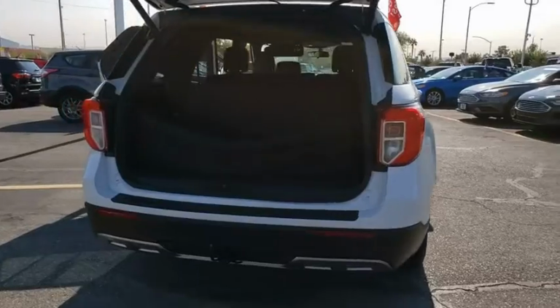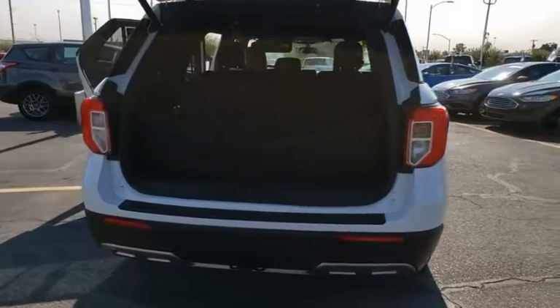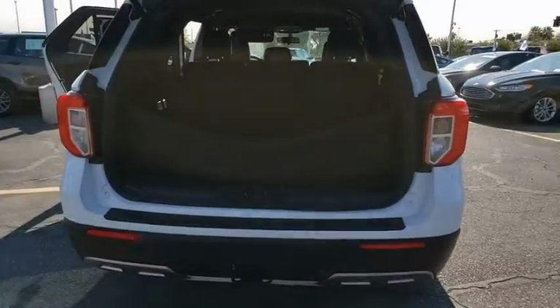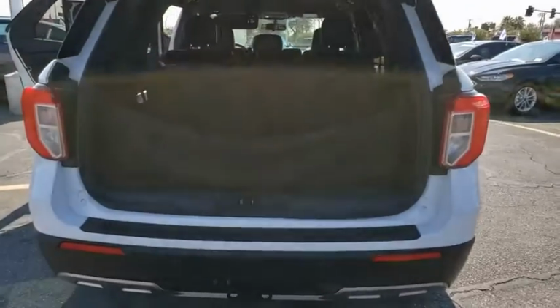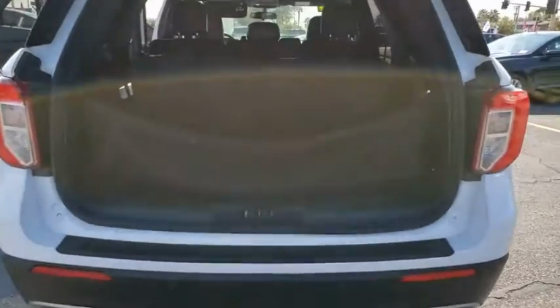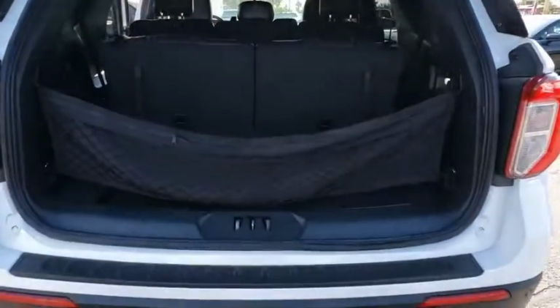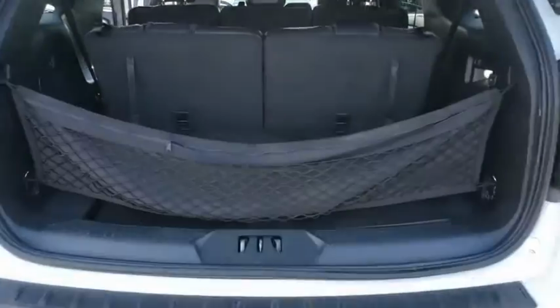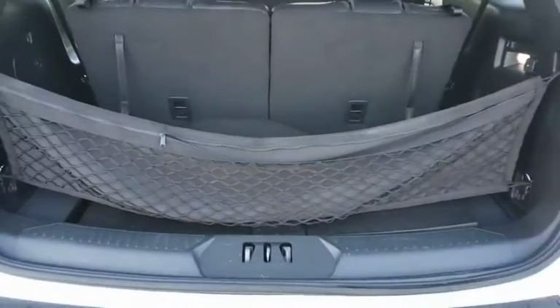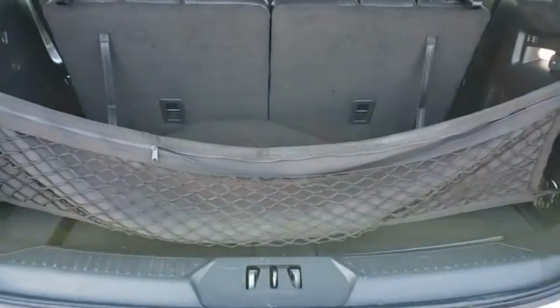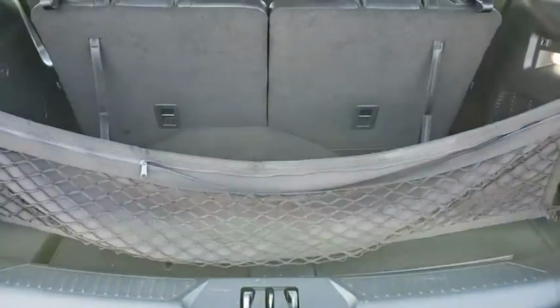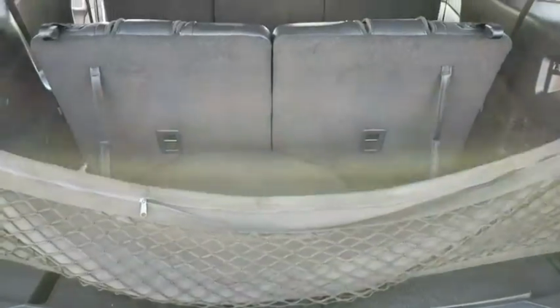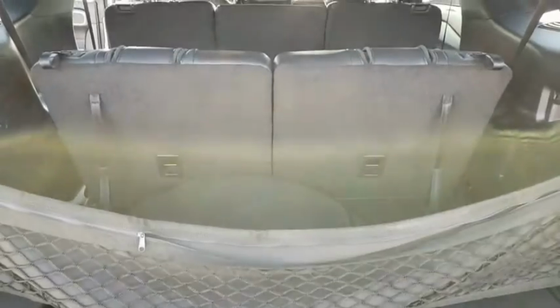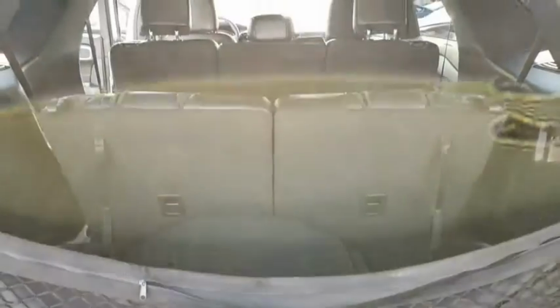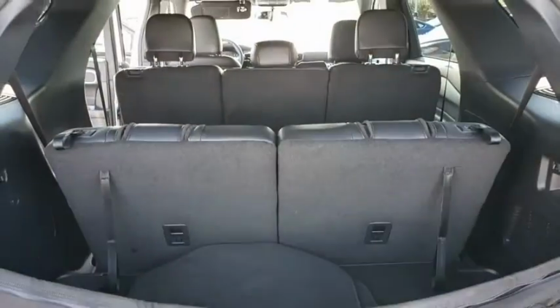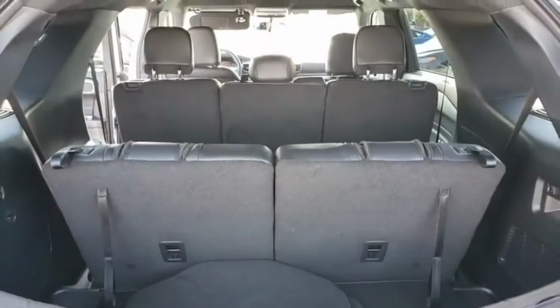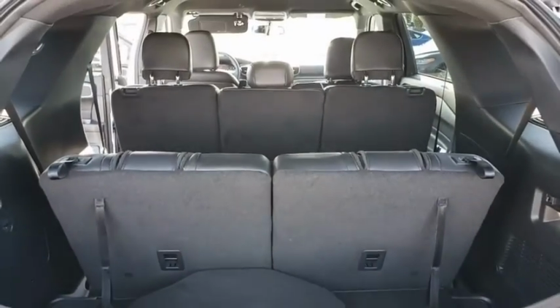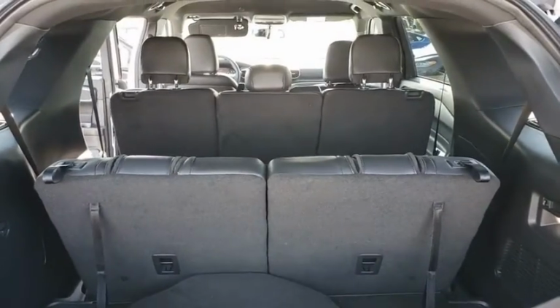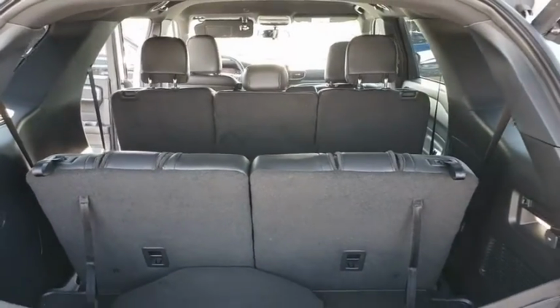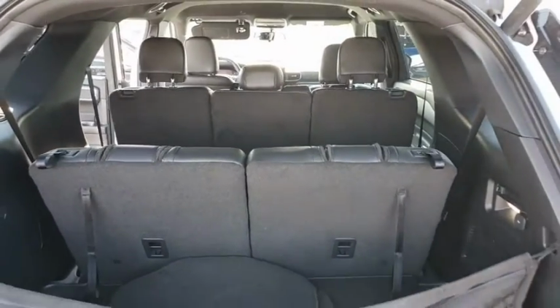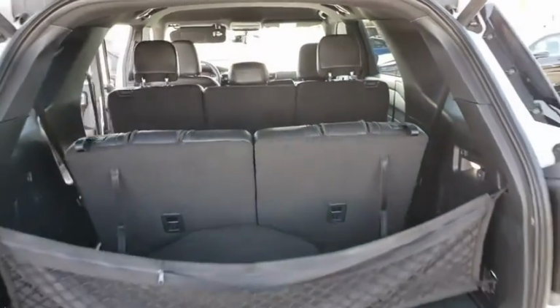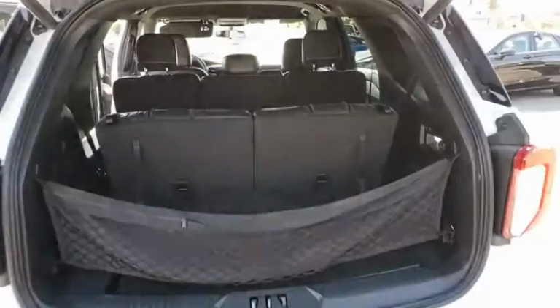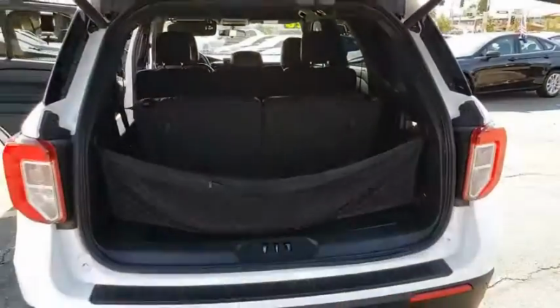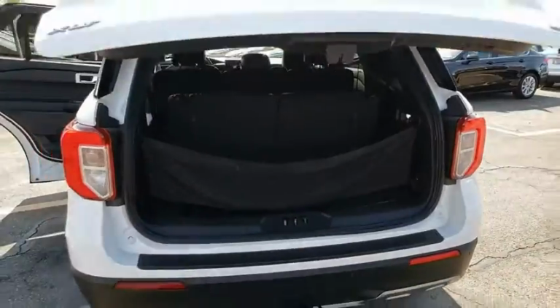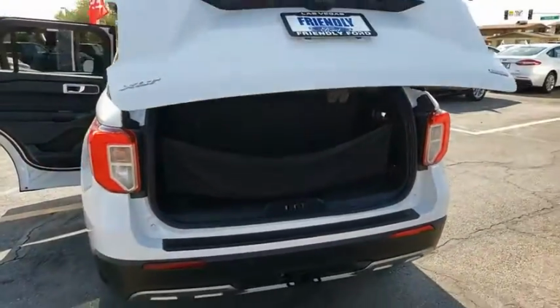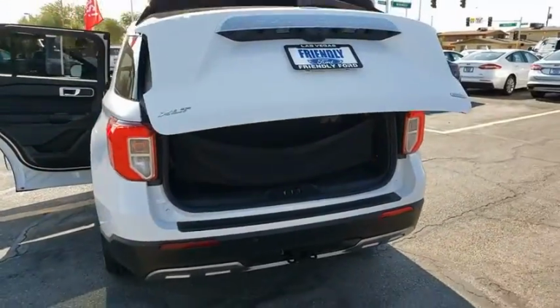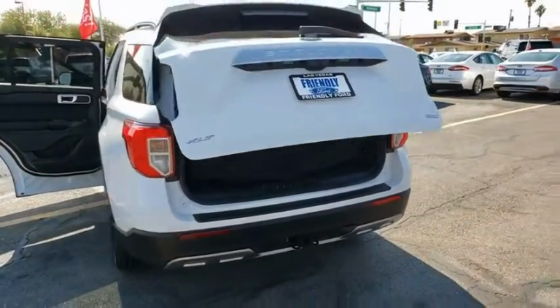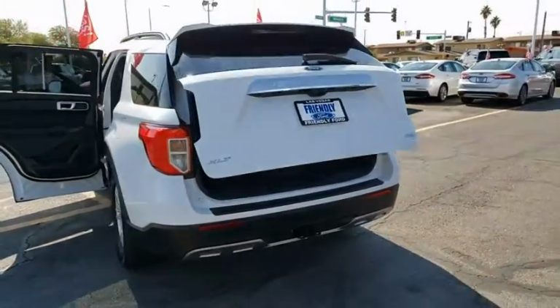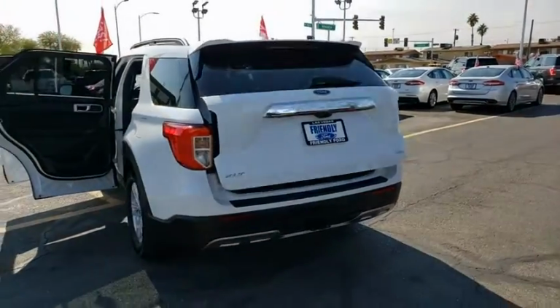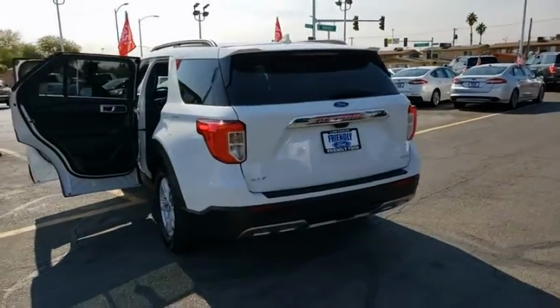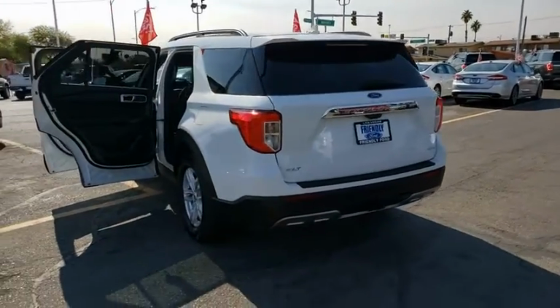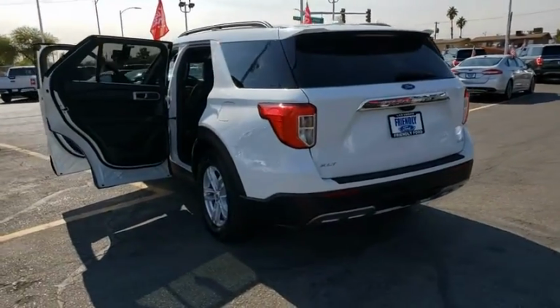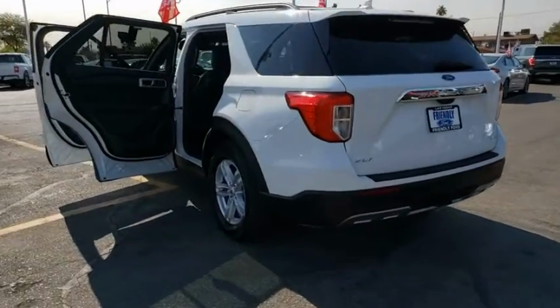Remote engine start, traction control, power passenger seat, power liftgate, Bluetooth, dual airbags, power steering, alloy wheels, four-wheel disc brakes, AM FM stereo radio, power windows, rear window defroster, trip computer.